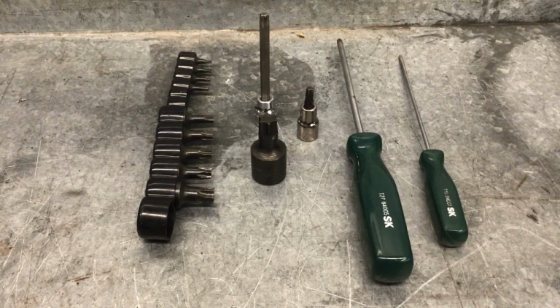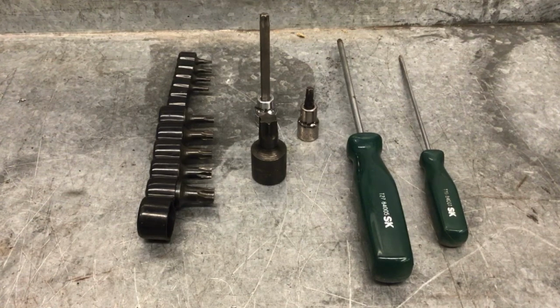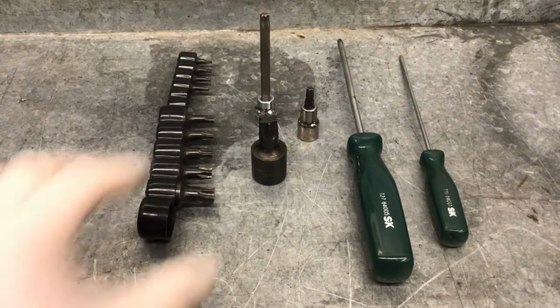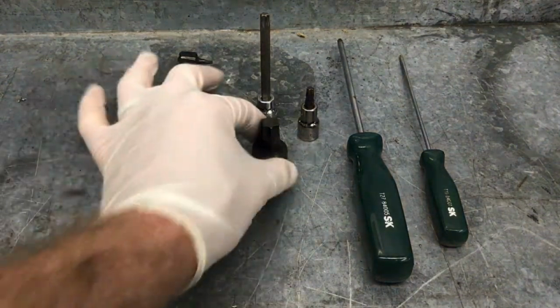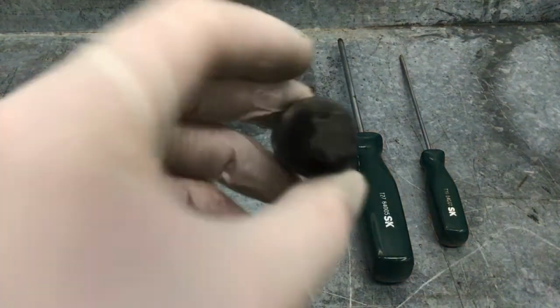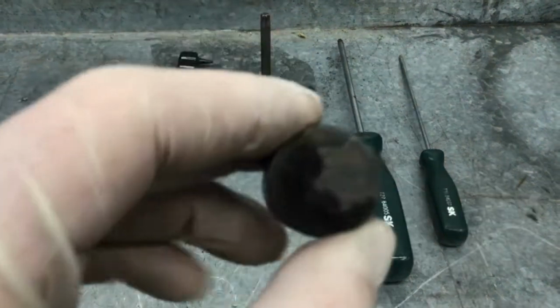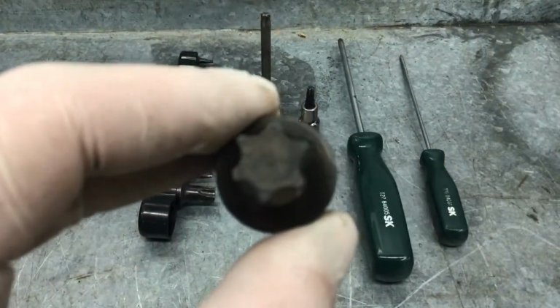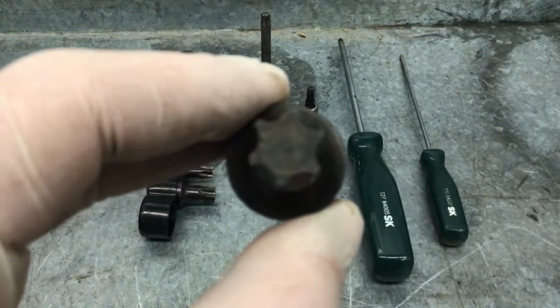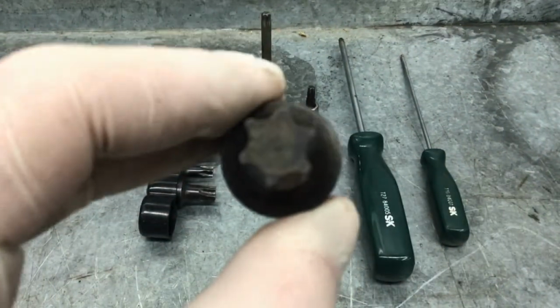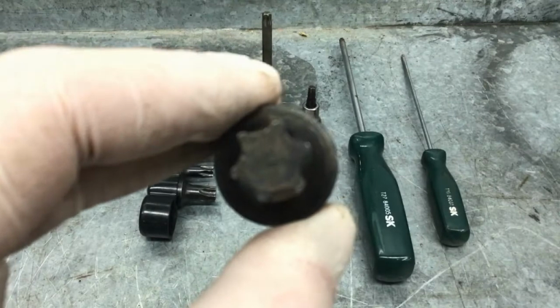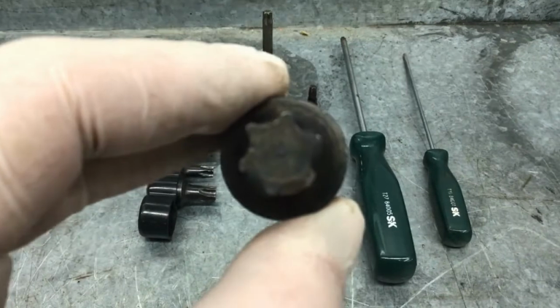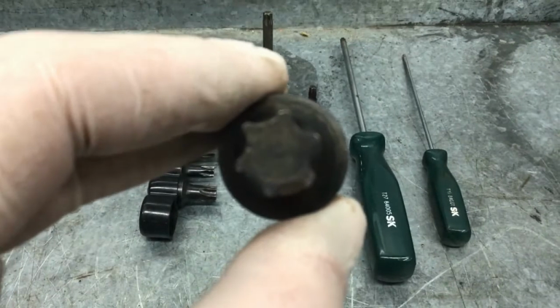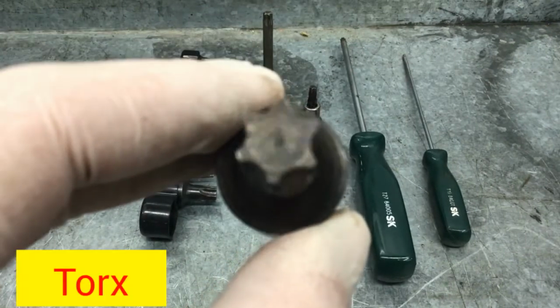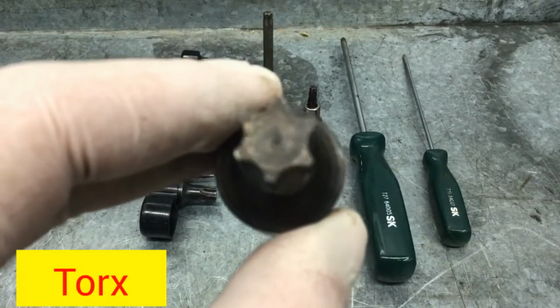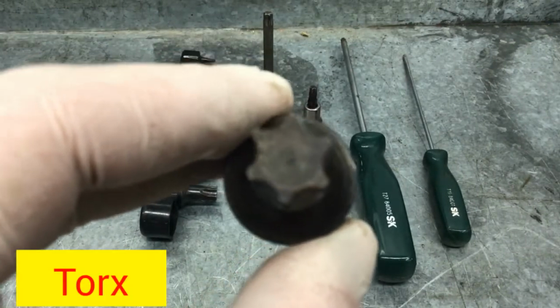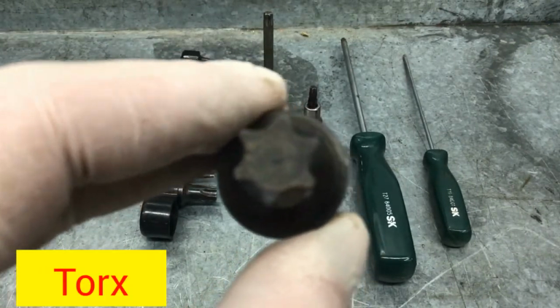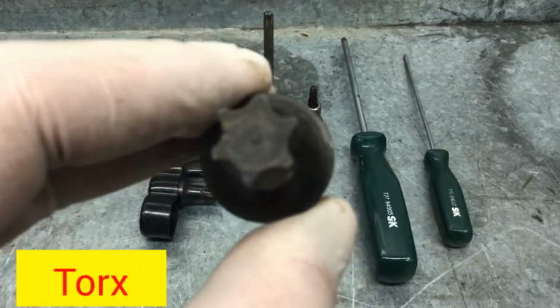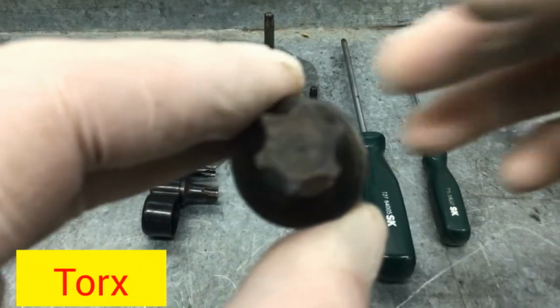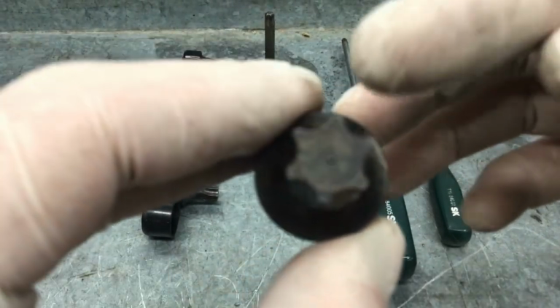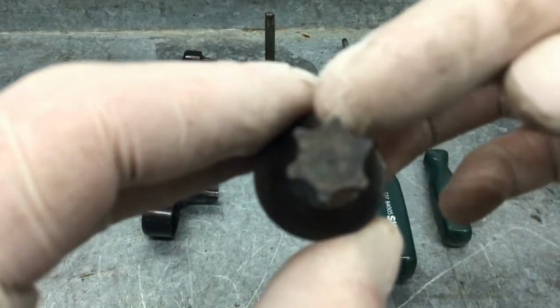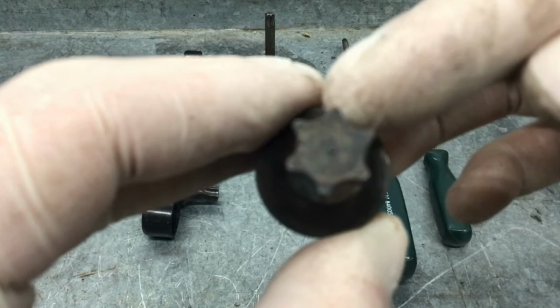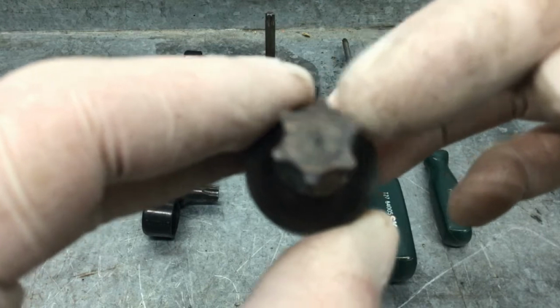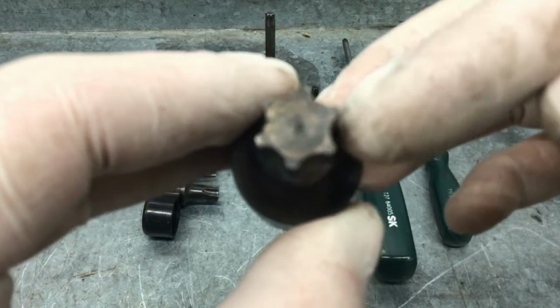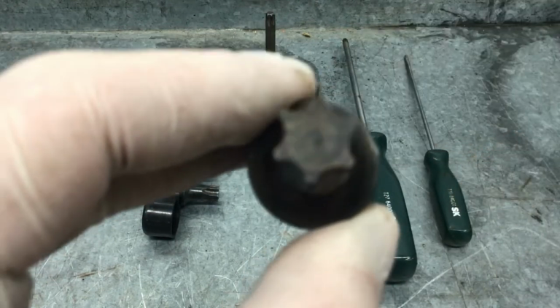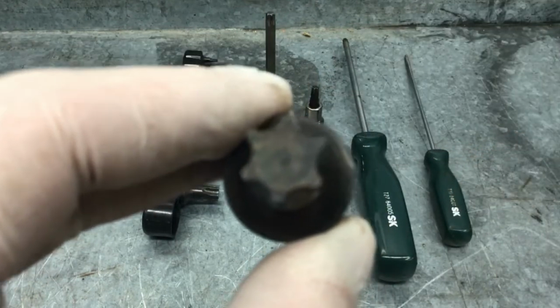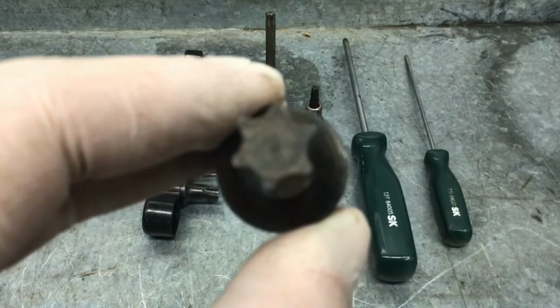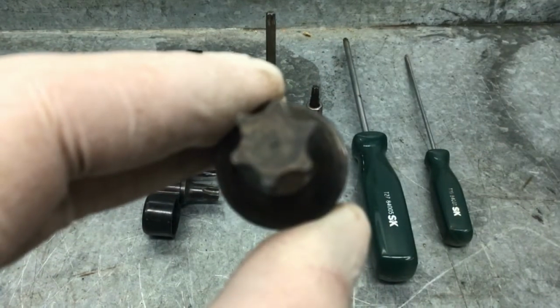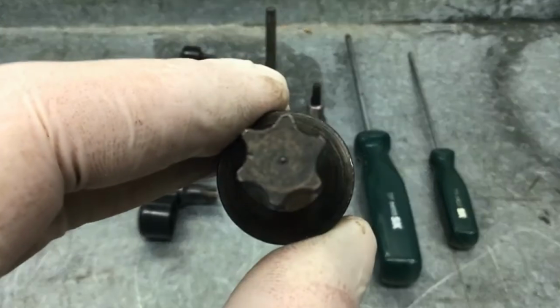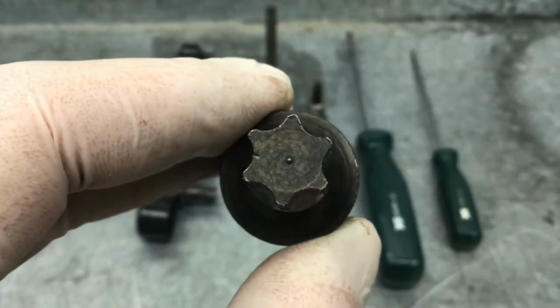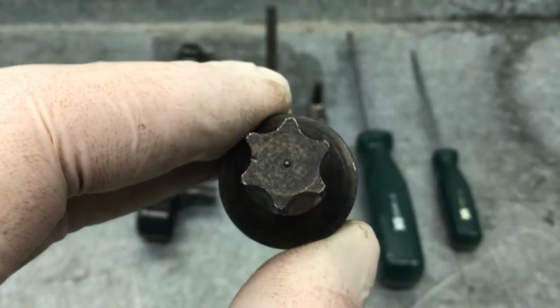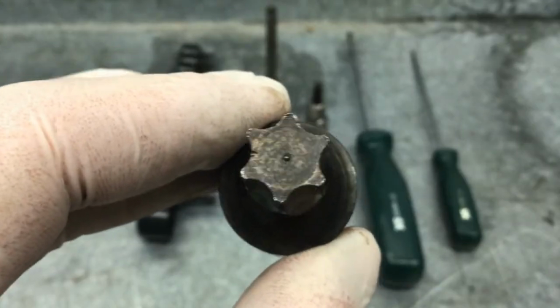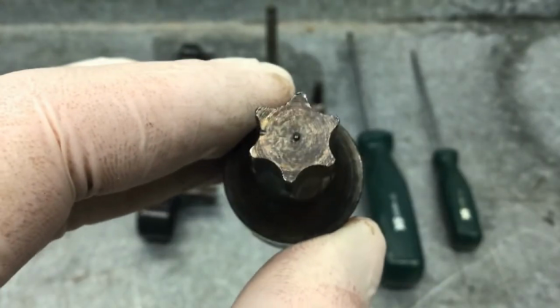Got a new tool today. This is called the TORX — T-O-R-X. As you can see, there are six teeth. One, two, three, four, five, six. Six teeth.